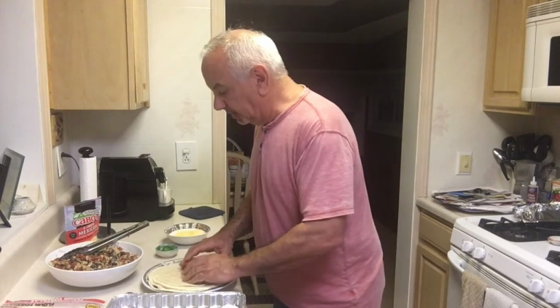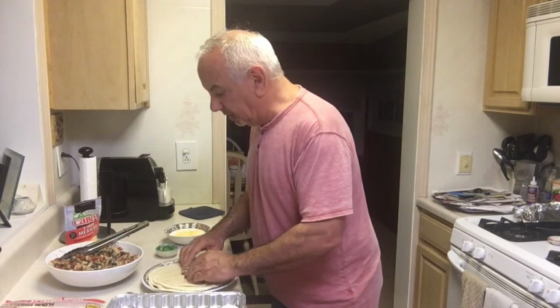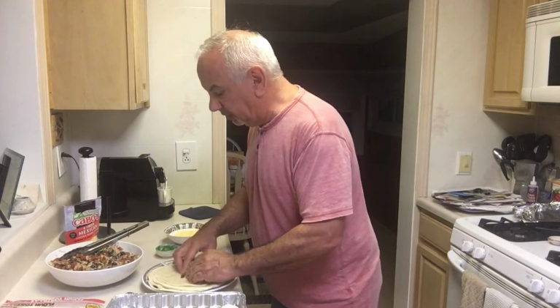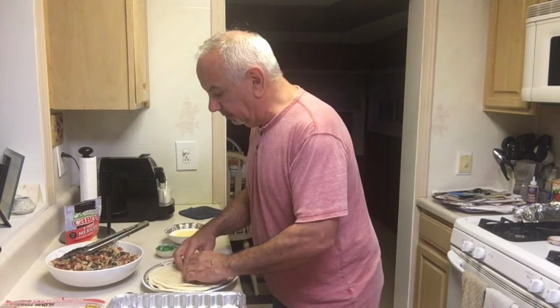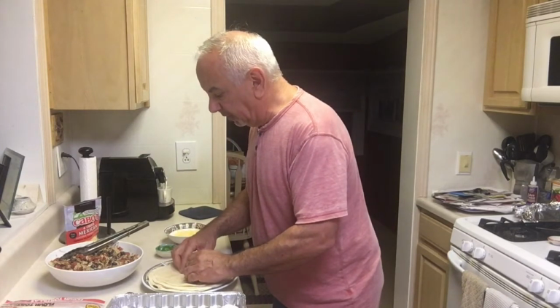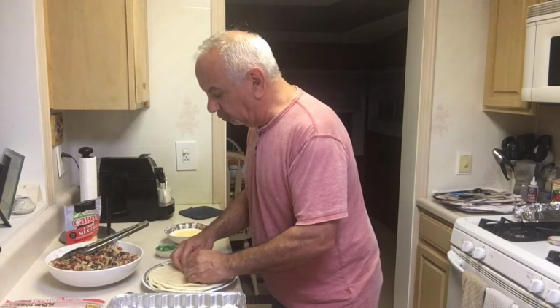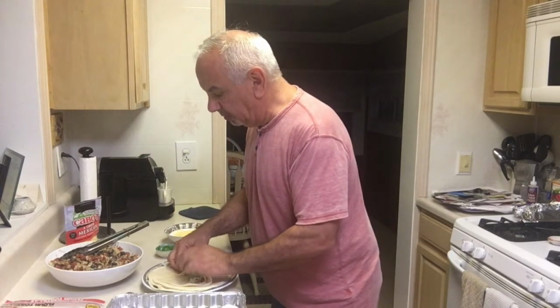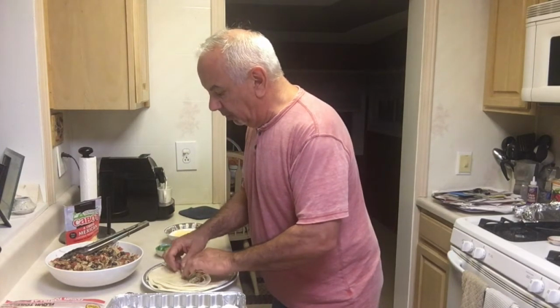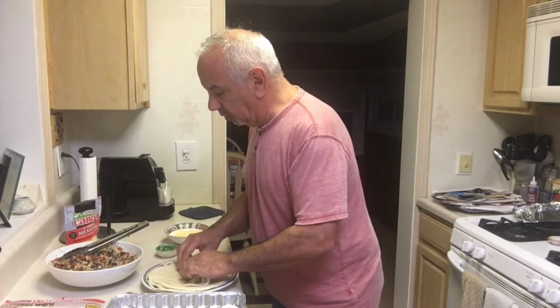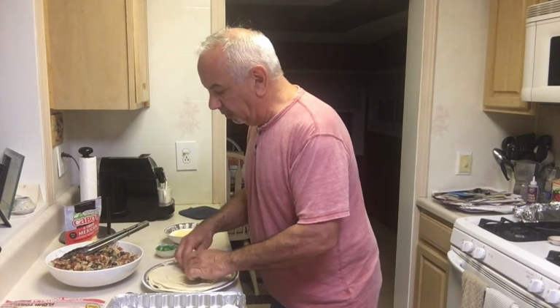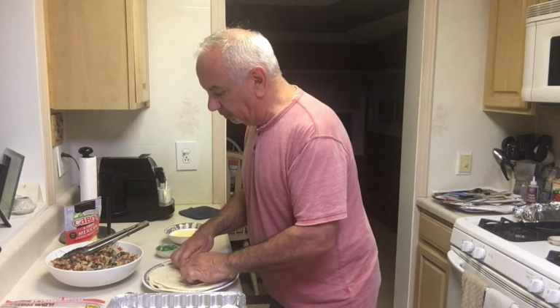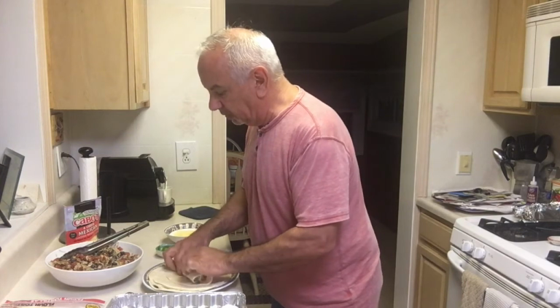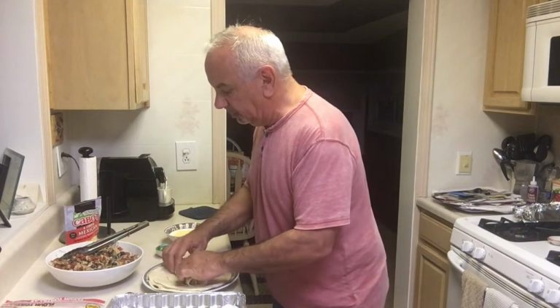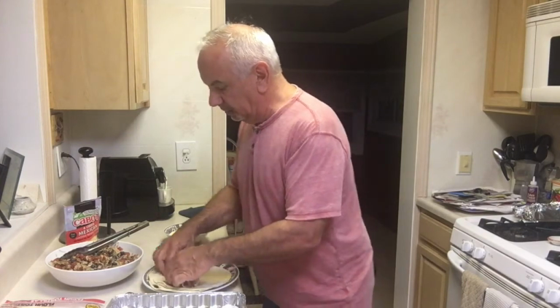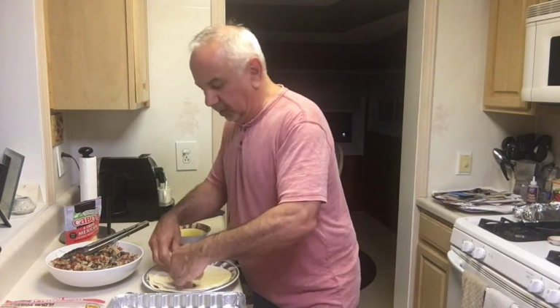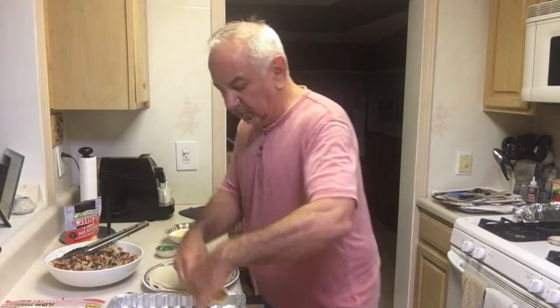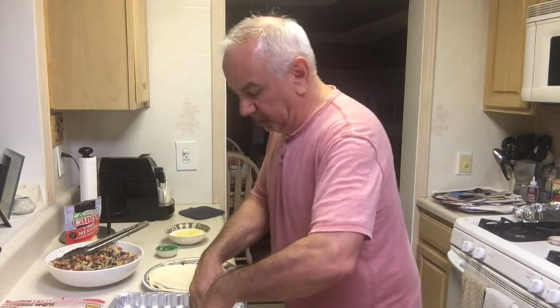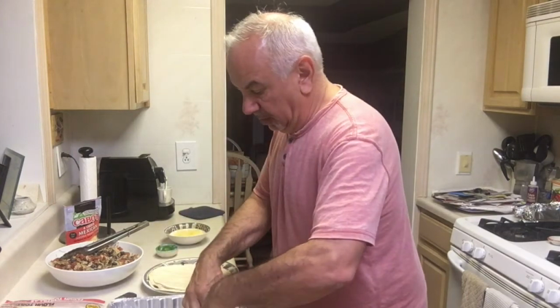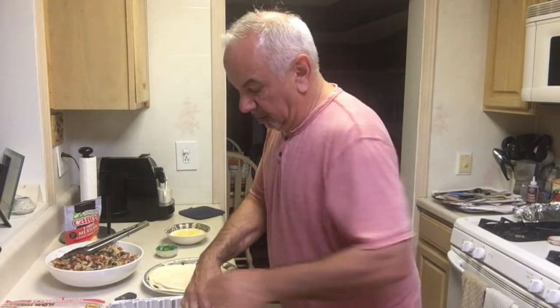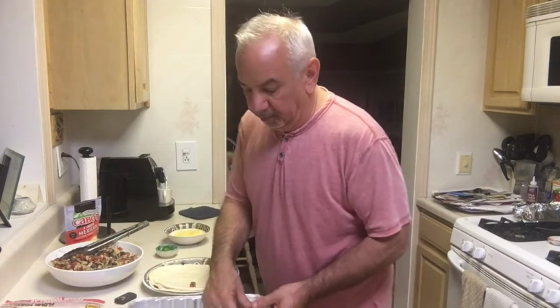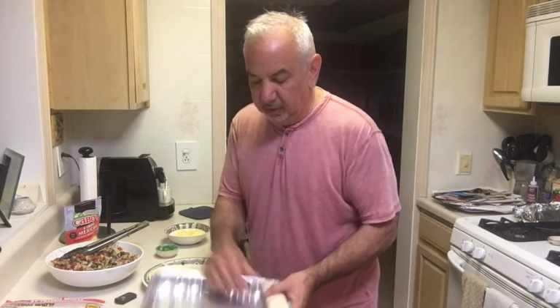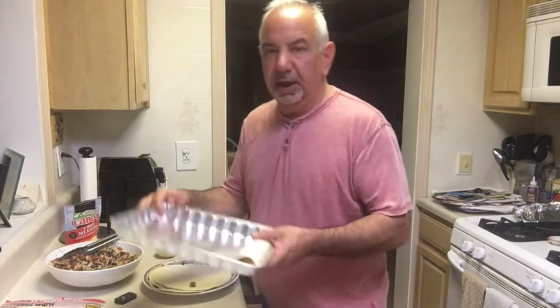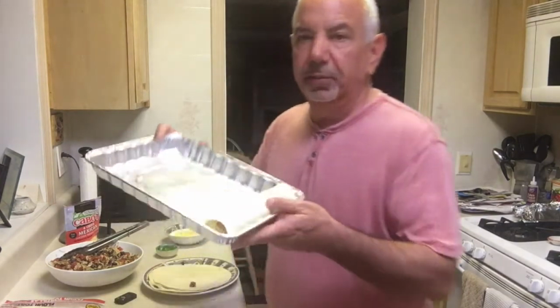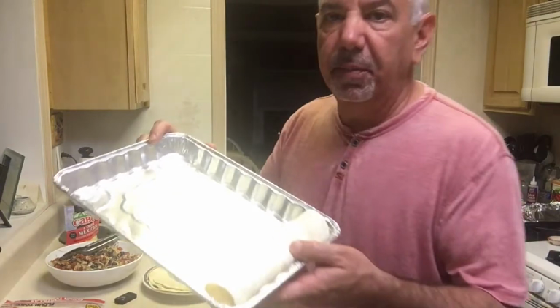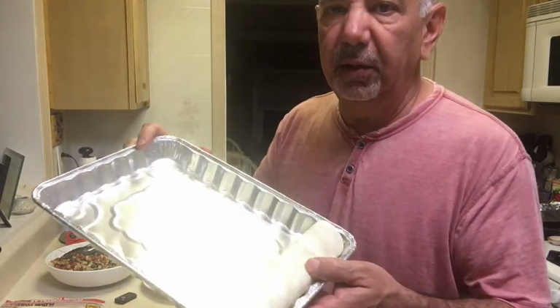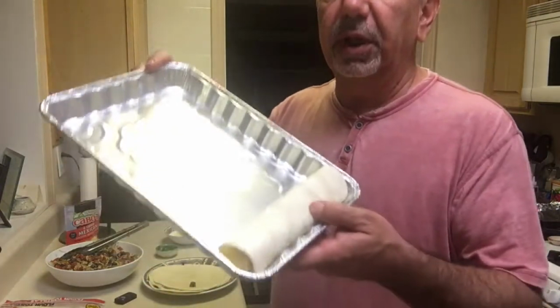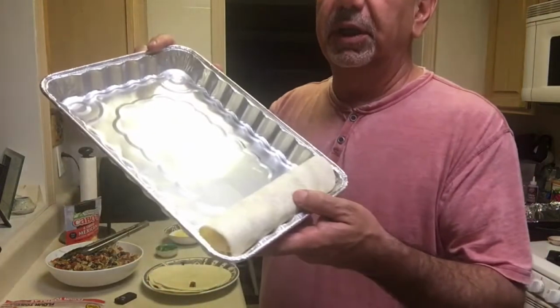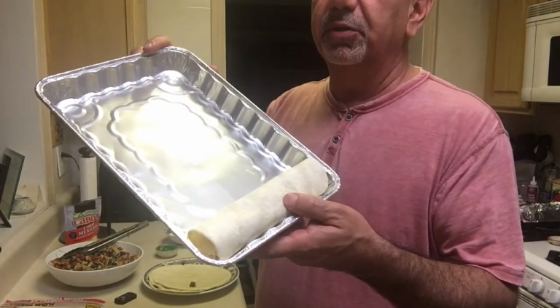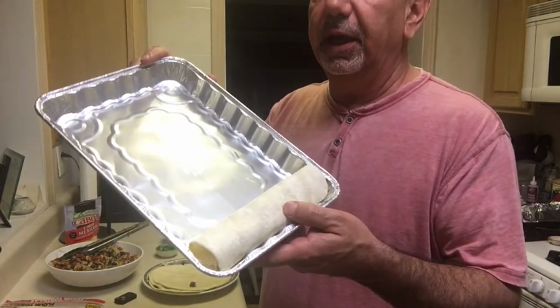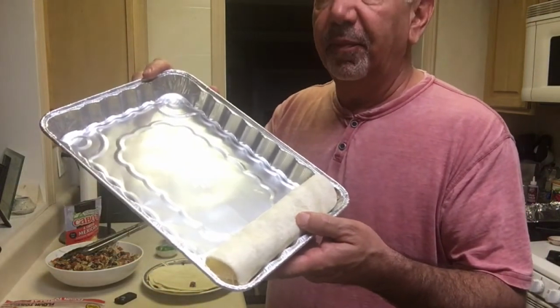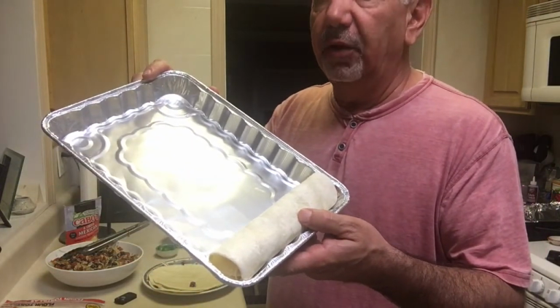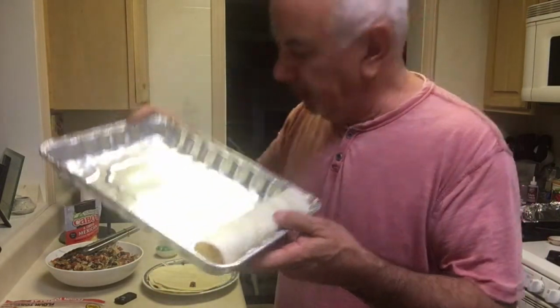I was told to put the jalapeños in raw — don't cook them with the chicken. I'm putting them in raw; they'll give a nice great bite in the middle. Then you roll them — it takes a little bit of time to get used to rolling them. You roll it over about three or four times into a nice little bundle like that, then put it in the pan. We're going to get as many in here as we can.